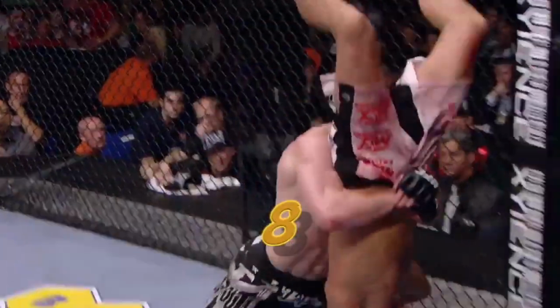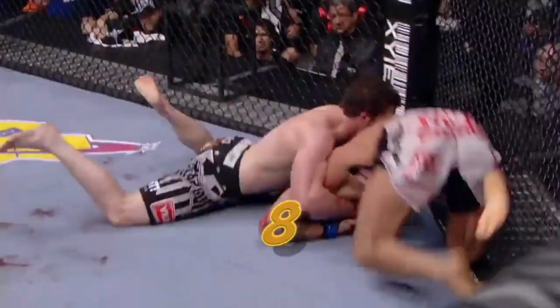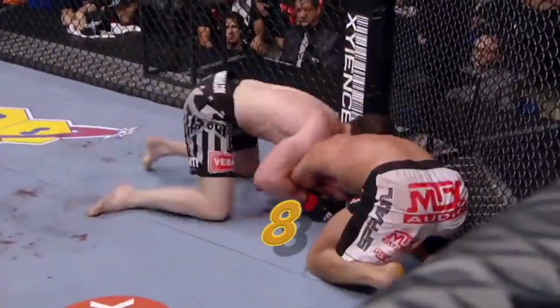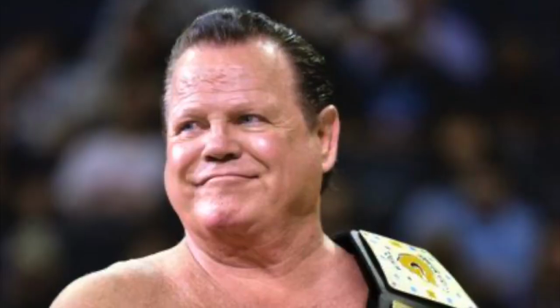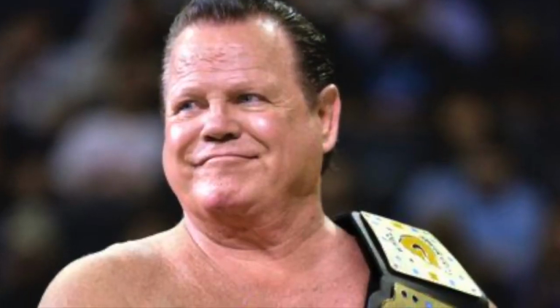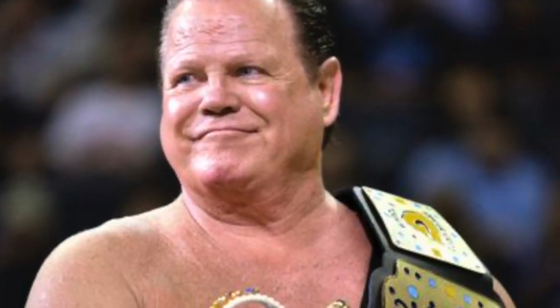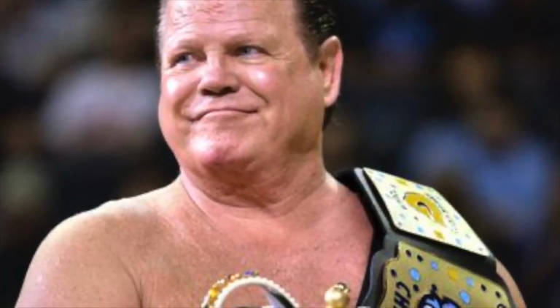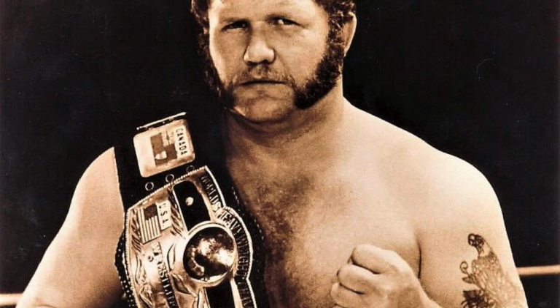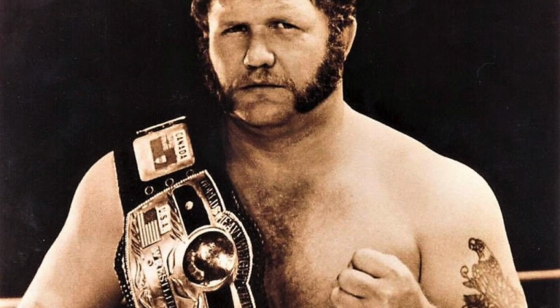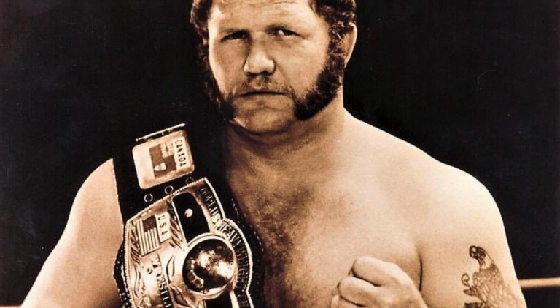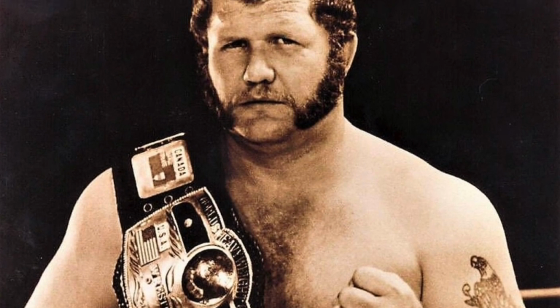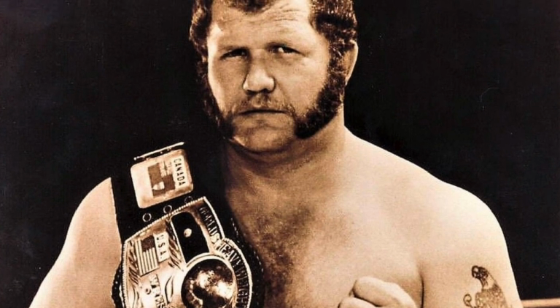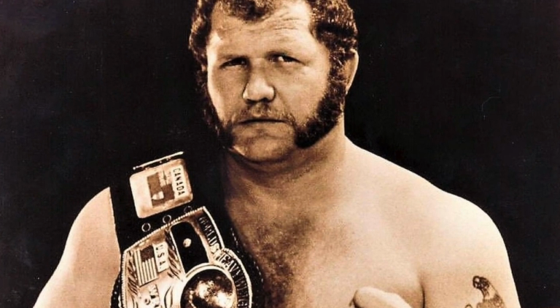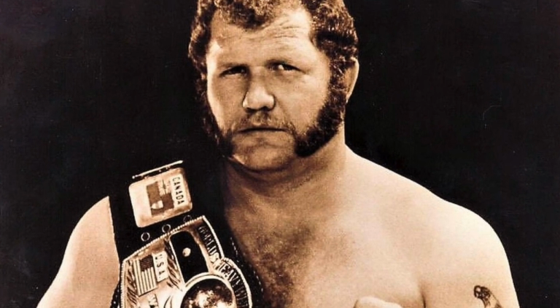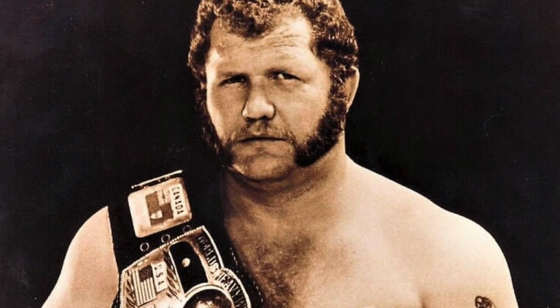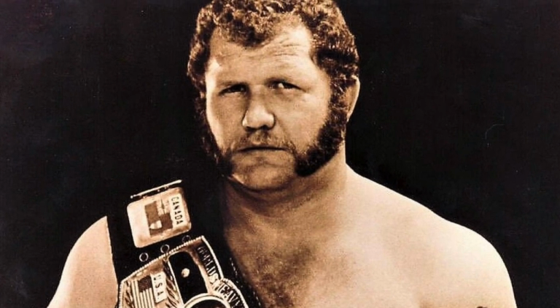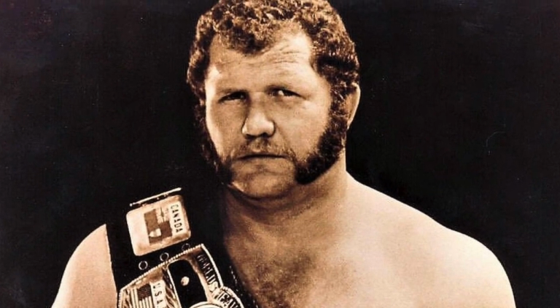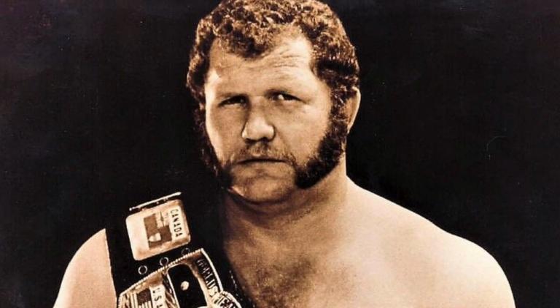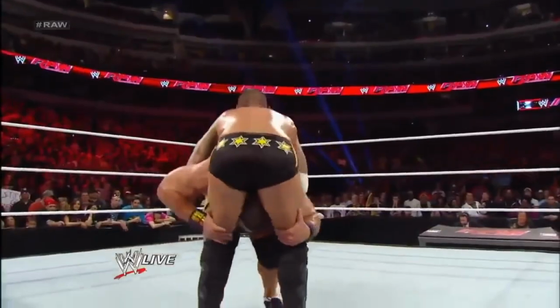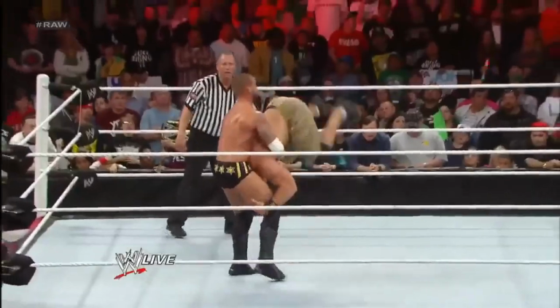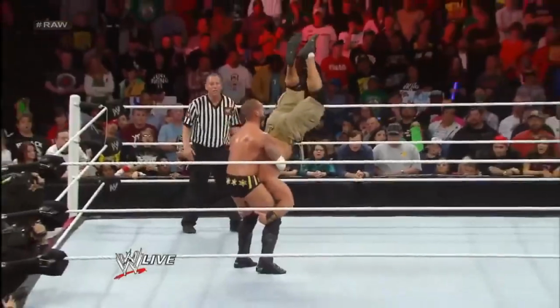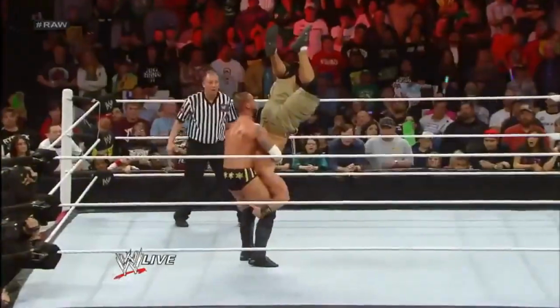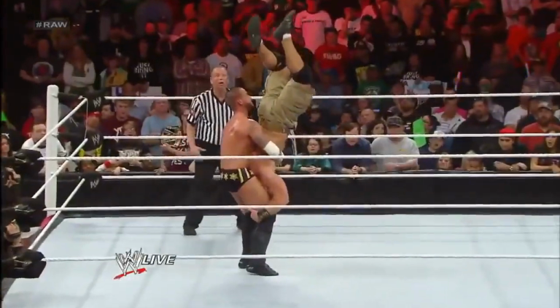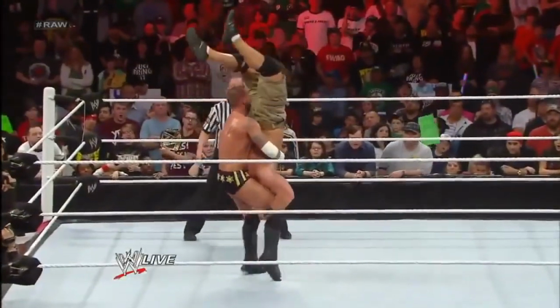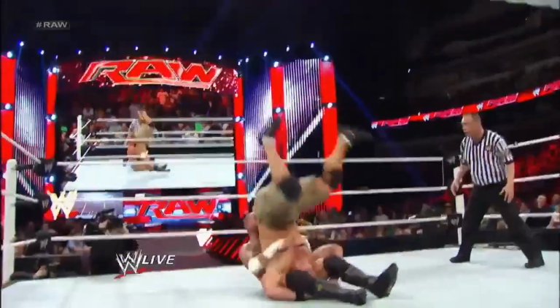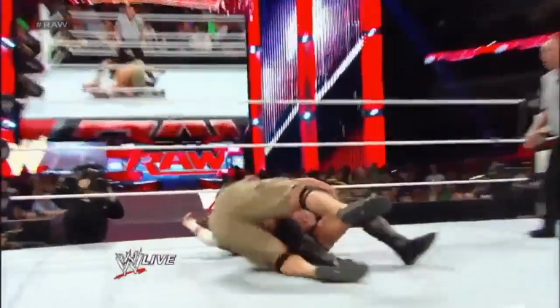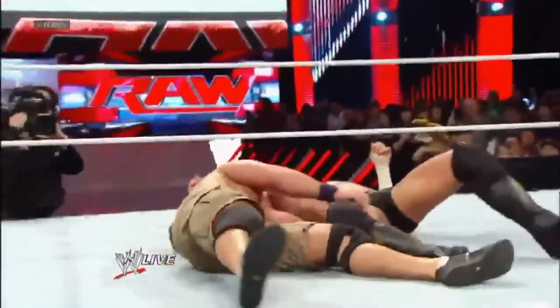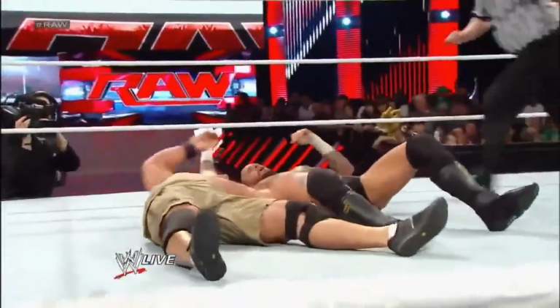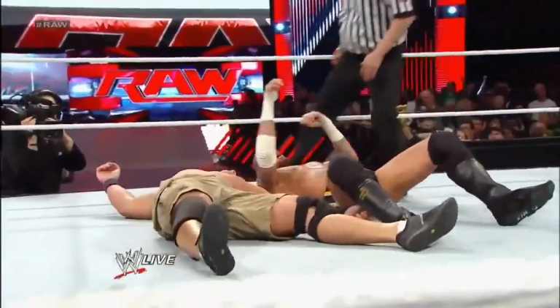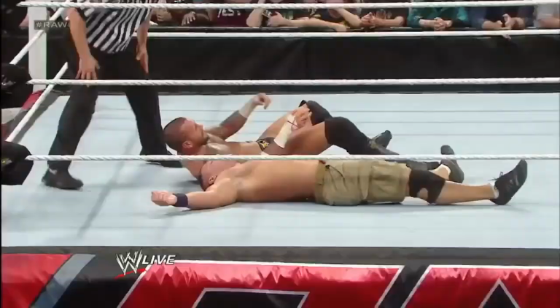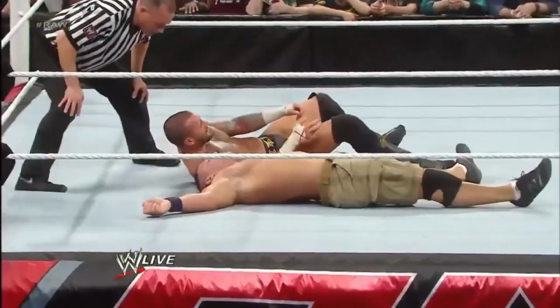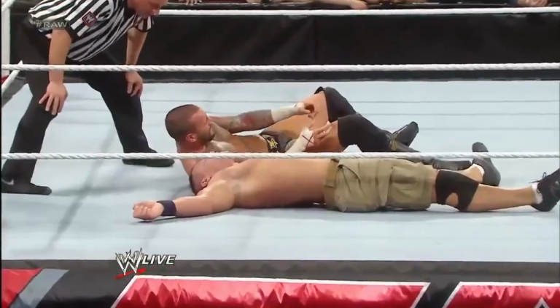Number 8: The Piledriver. Legends like Jerry 'The King' Lawler and Harley Race used the Piledriver to finish off several opponents over the course of their Hall of Fame careers. A Piledriver involves holding an opponent upside down with their head between one's legs and falling, often in a seated position, toward the canvas.